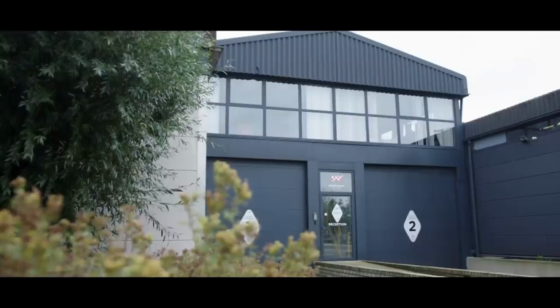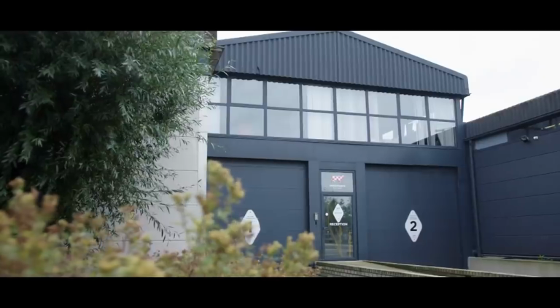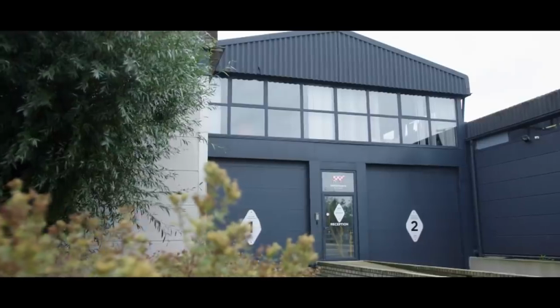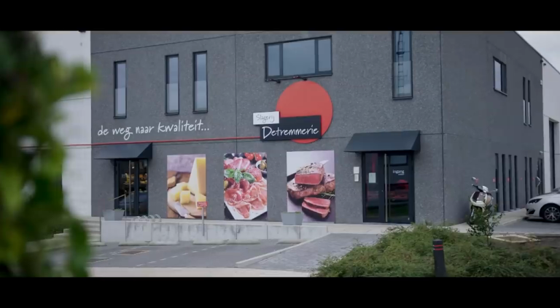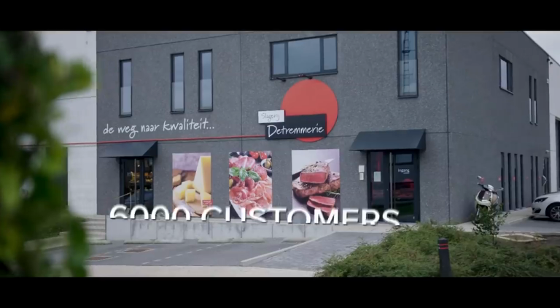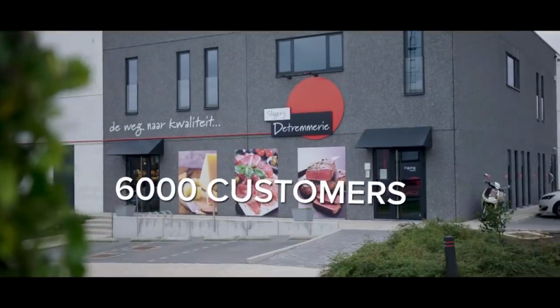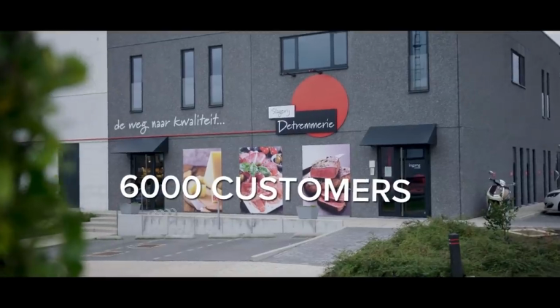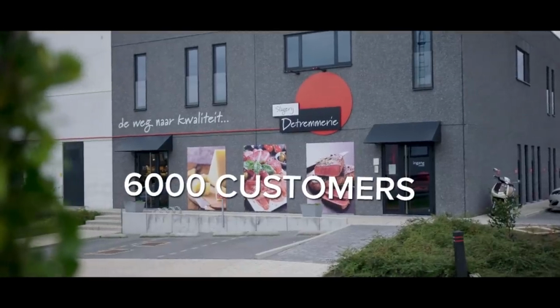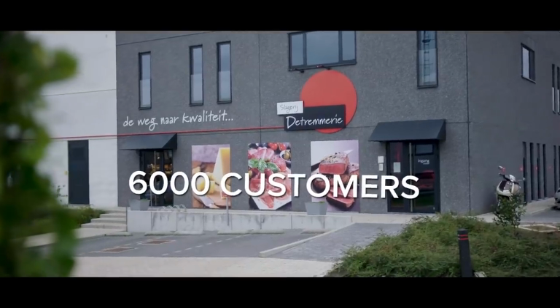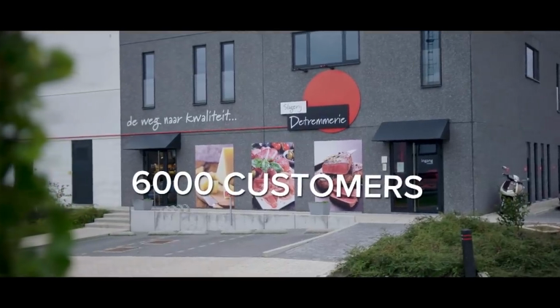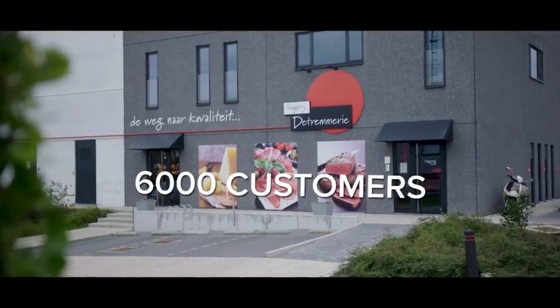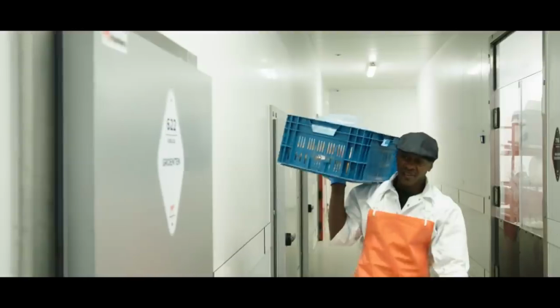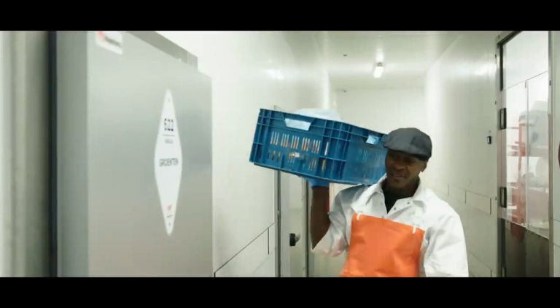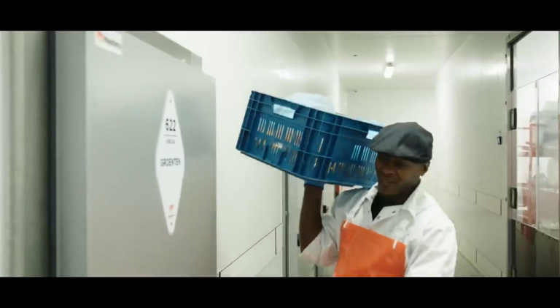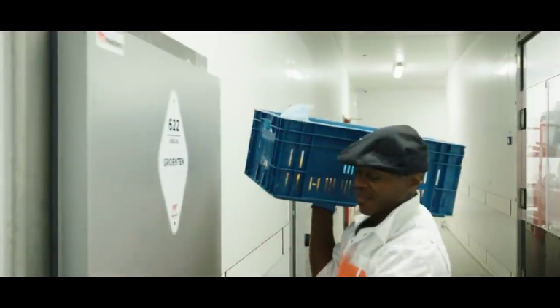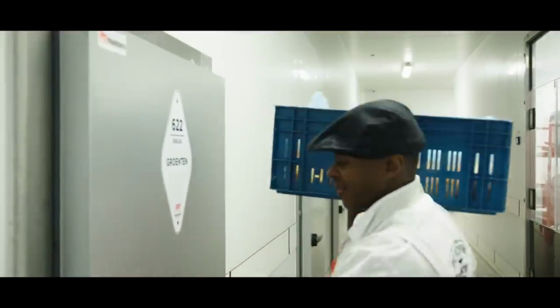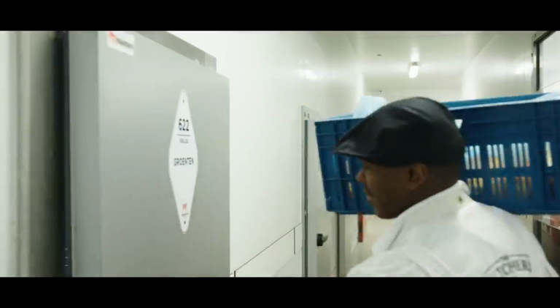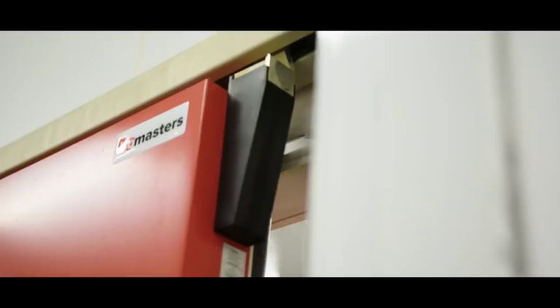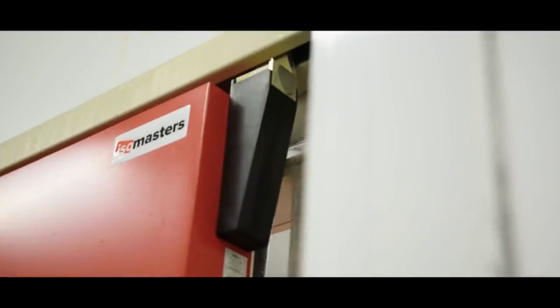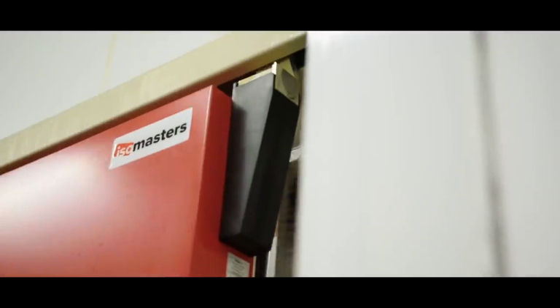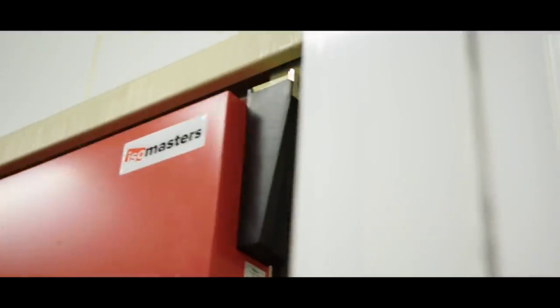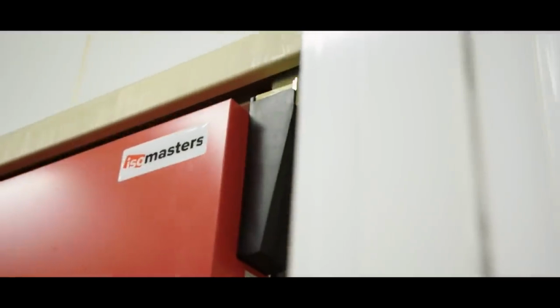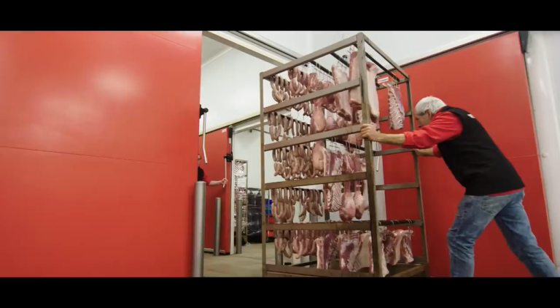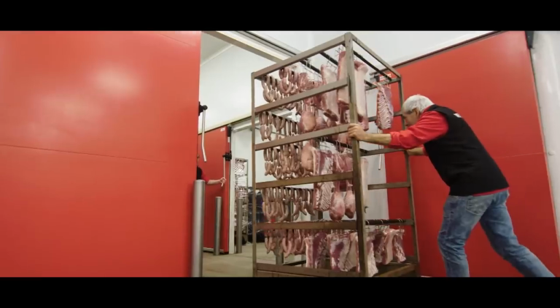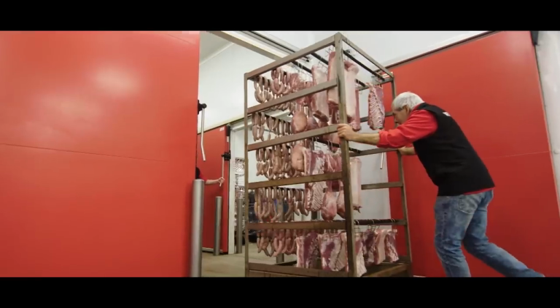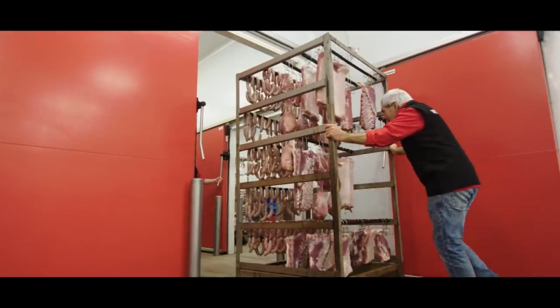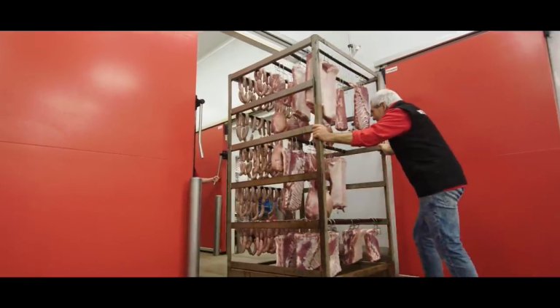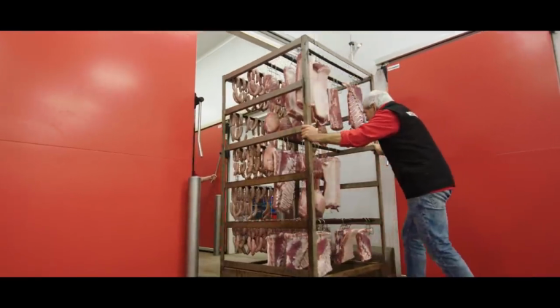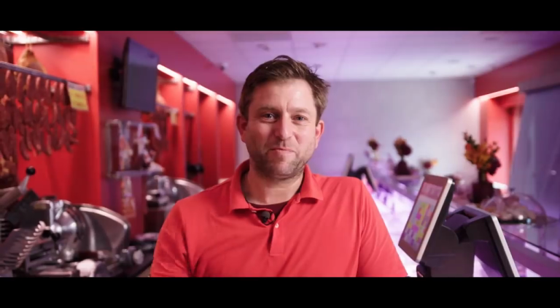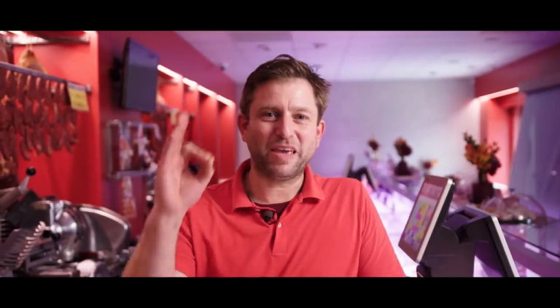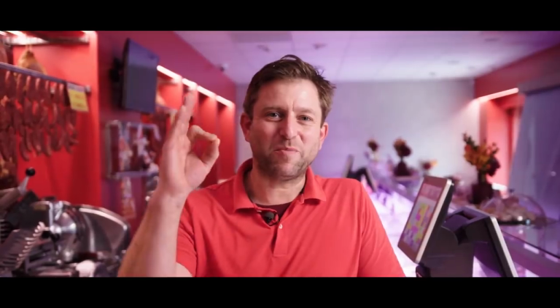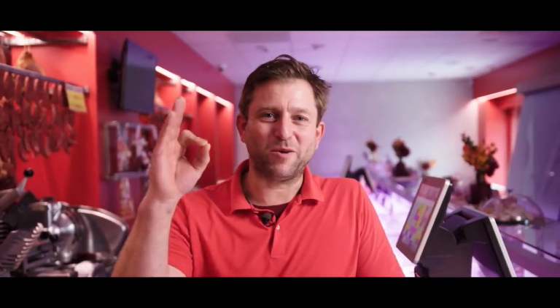All this ensures 6,000 happy customers. They can better tell you themselves. What do you think of our service? Pico Bello.